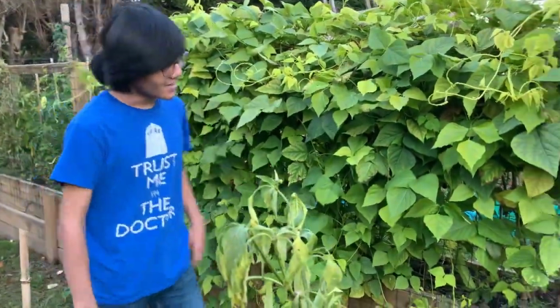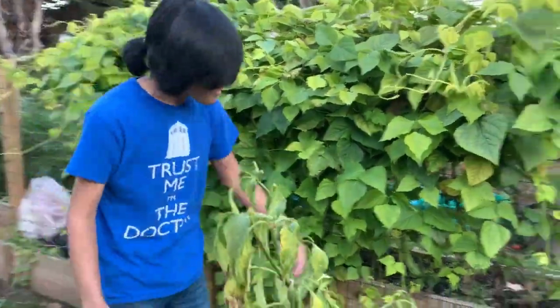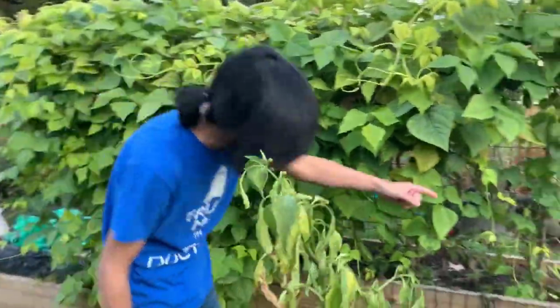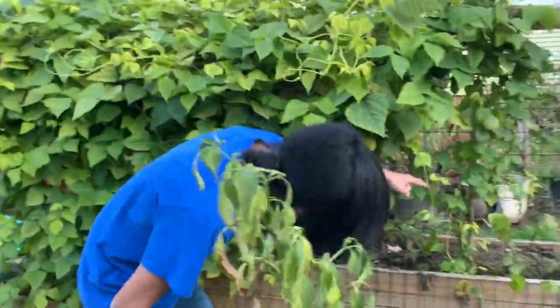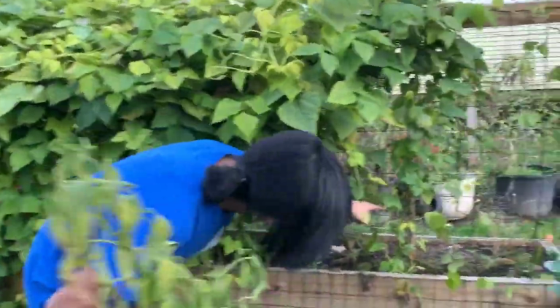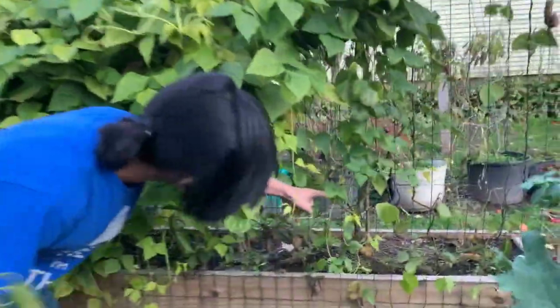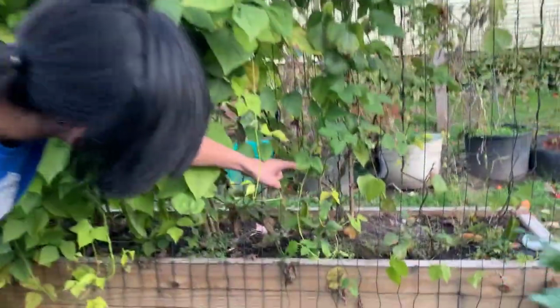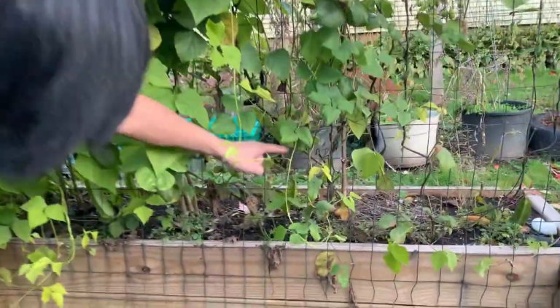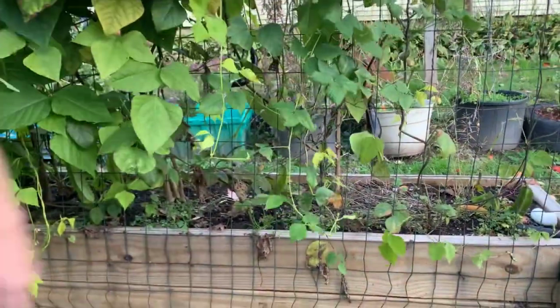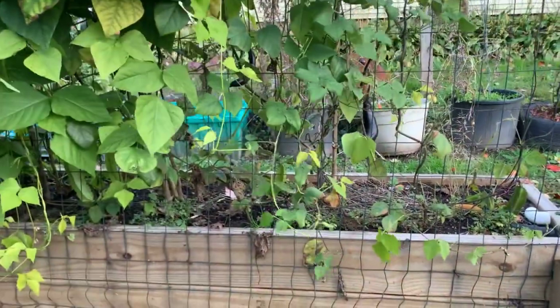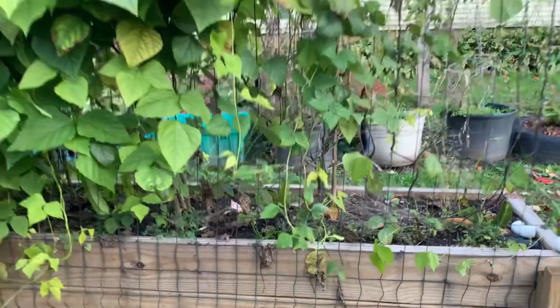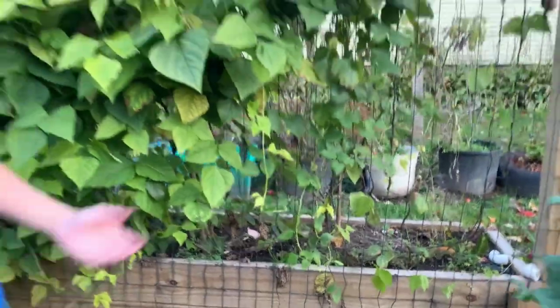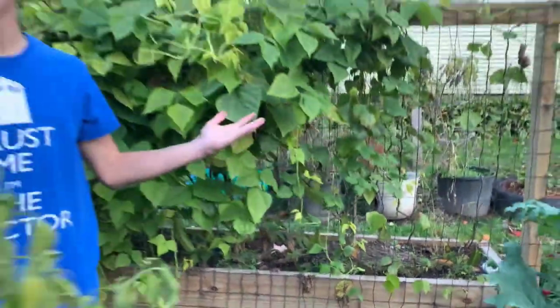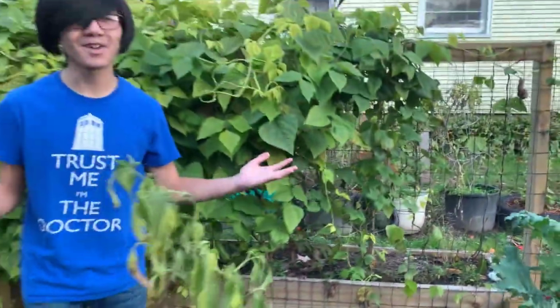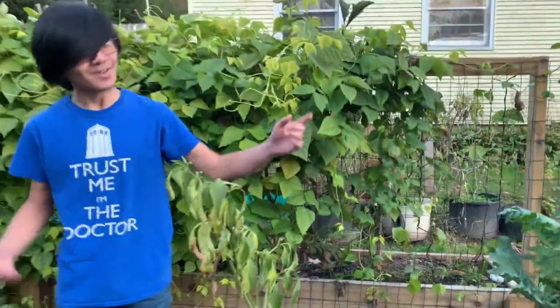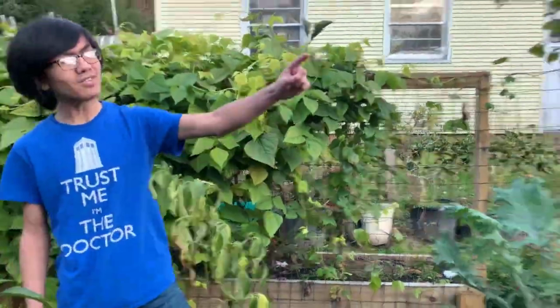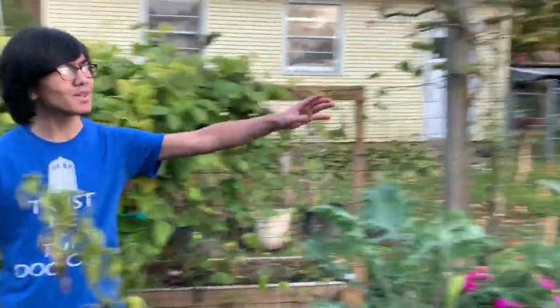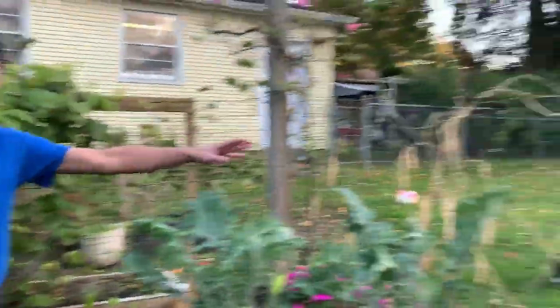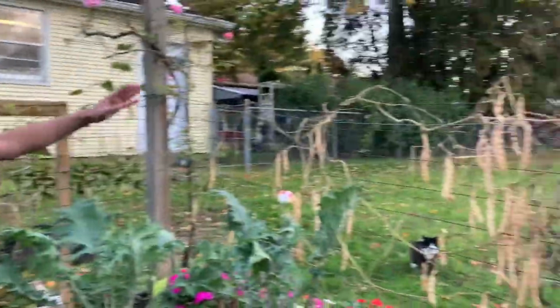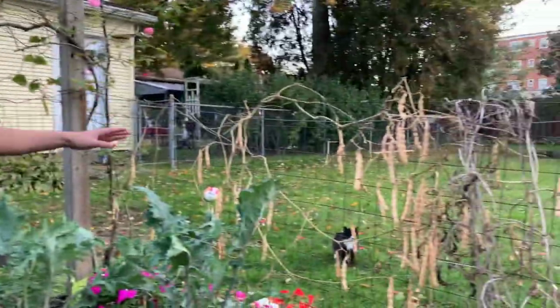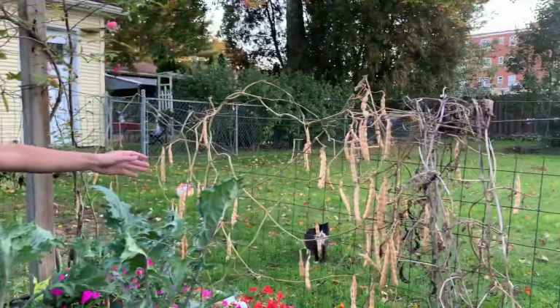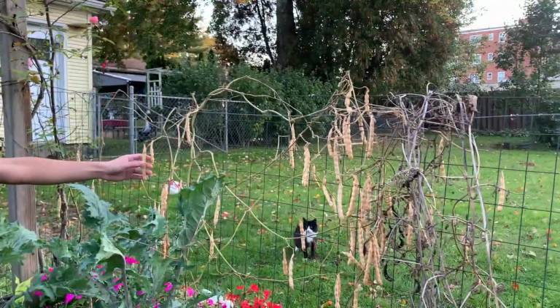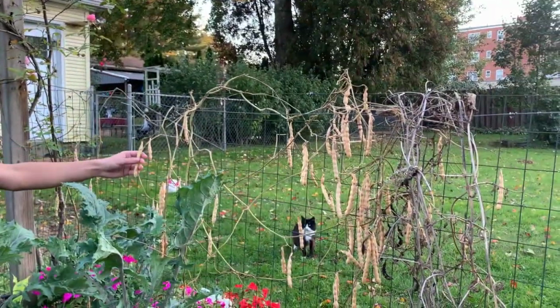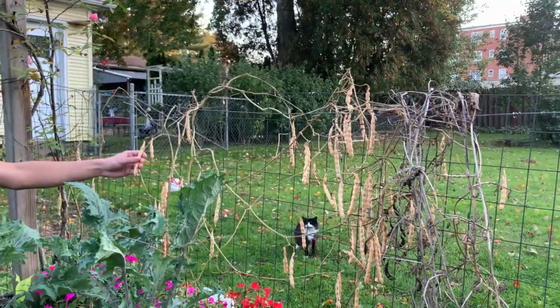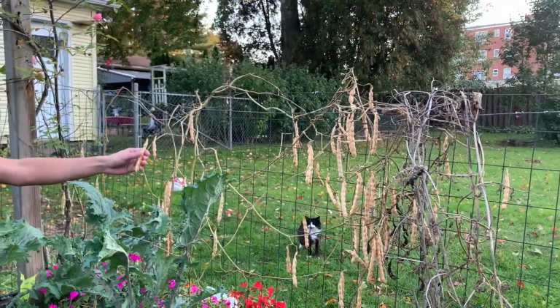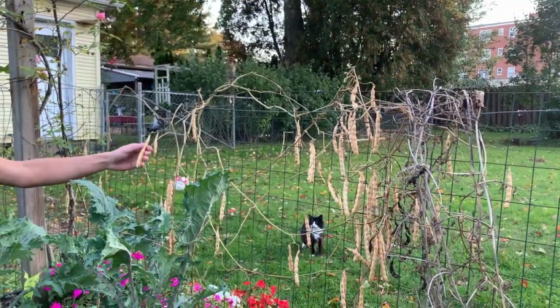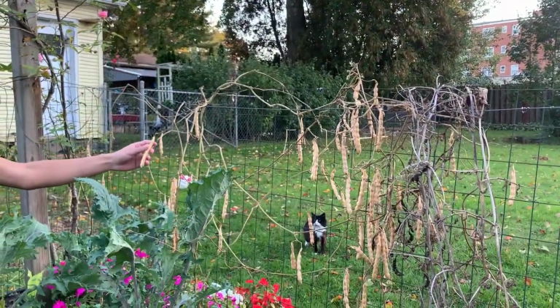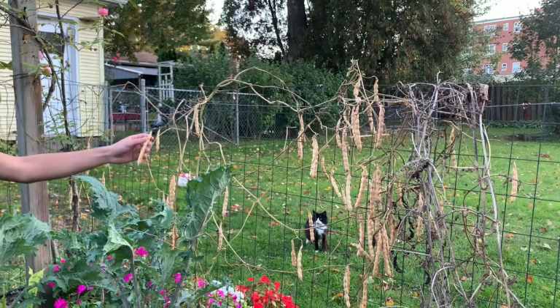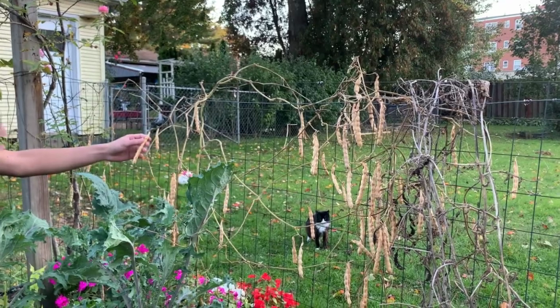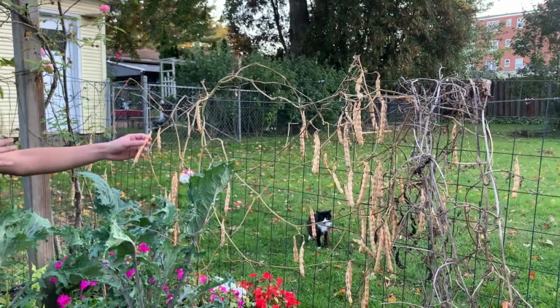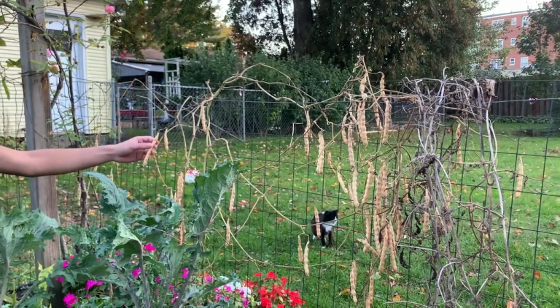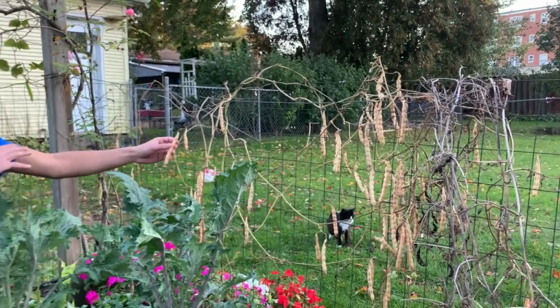We also have these beans here that we need to harvest because we need to get their seeds for next year.